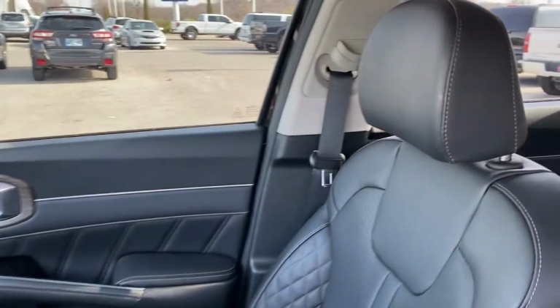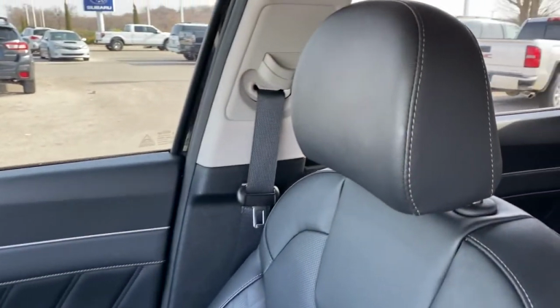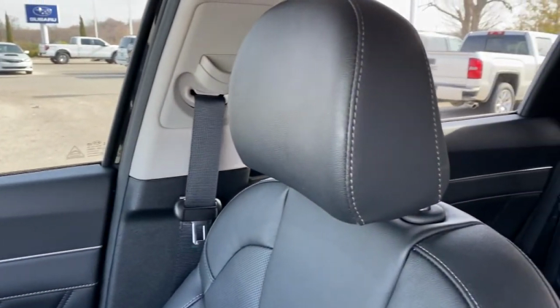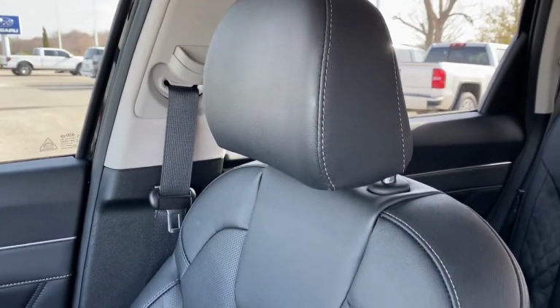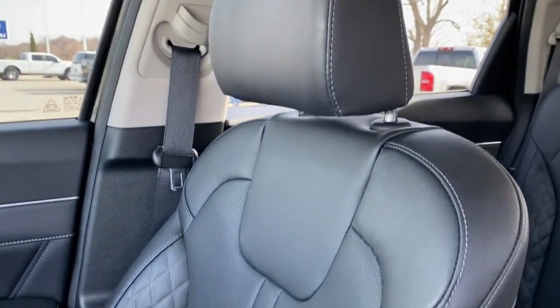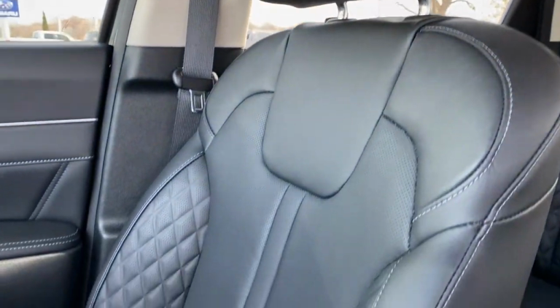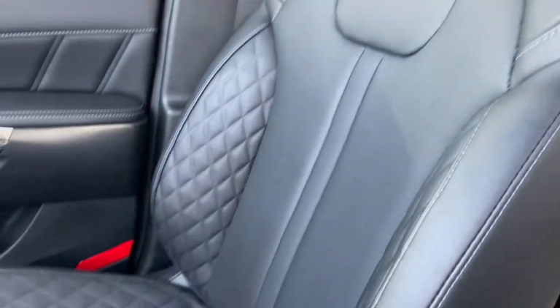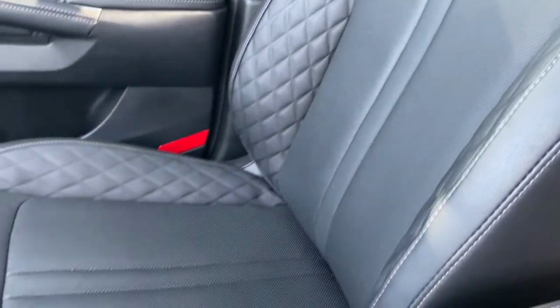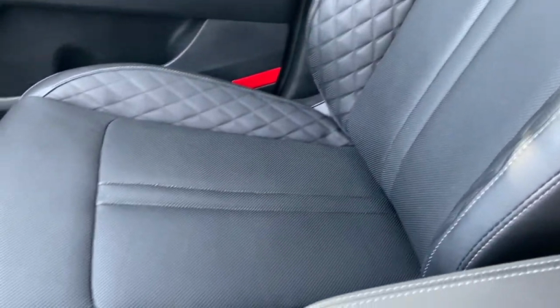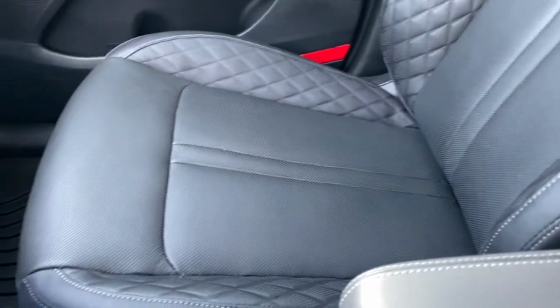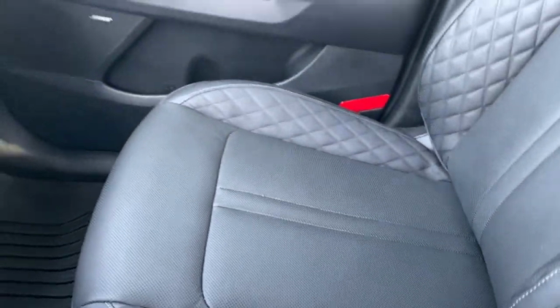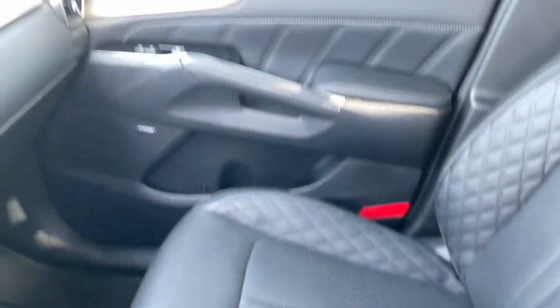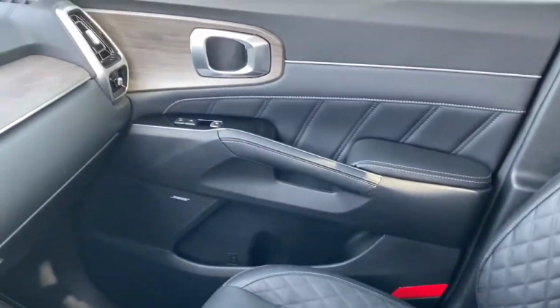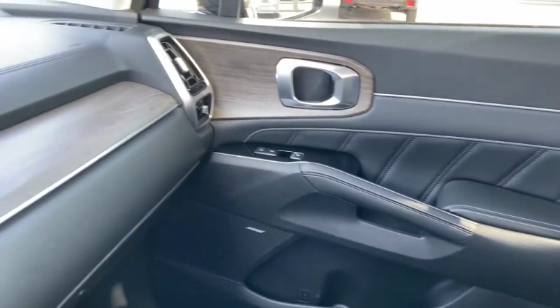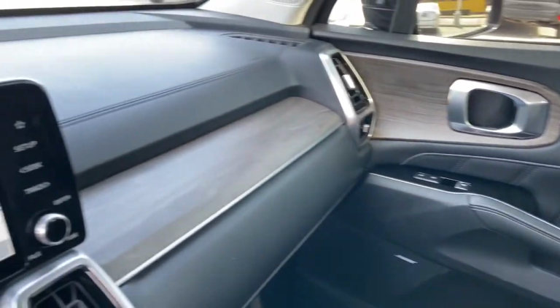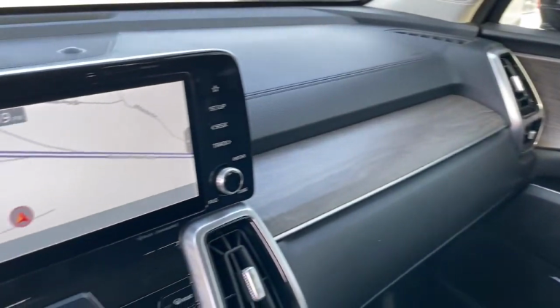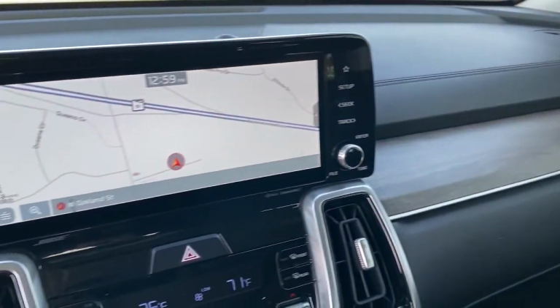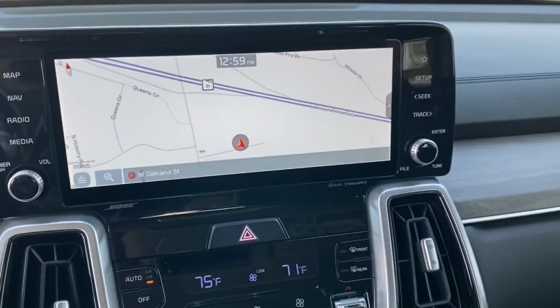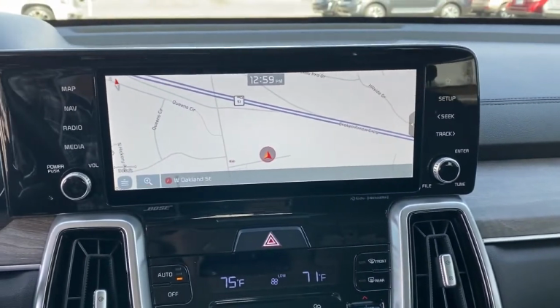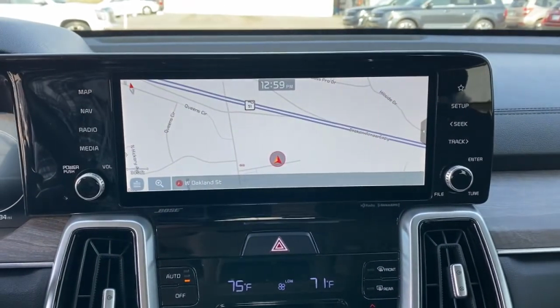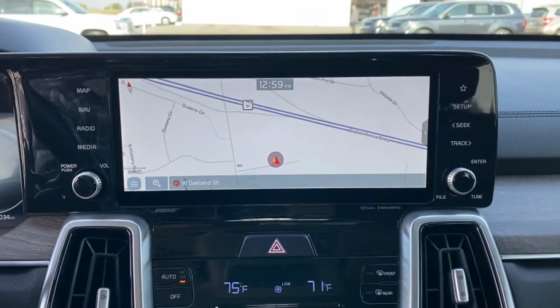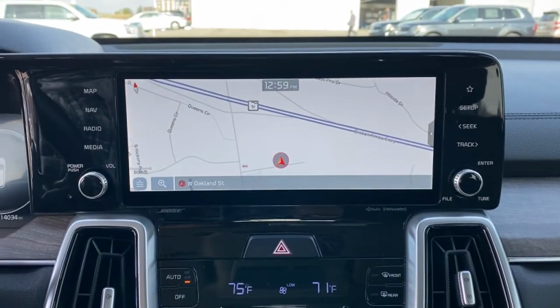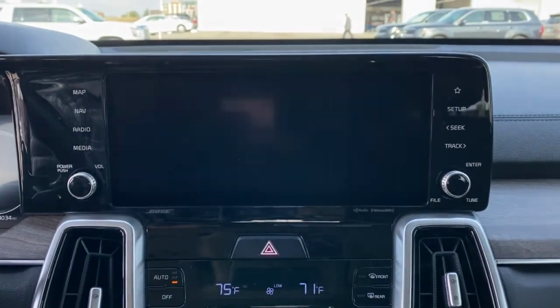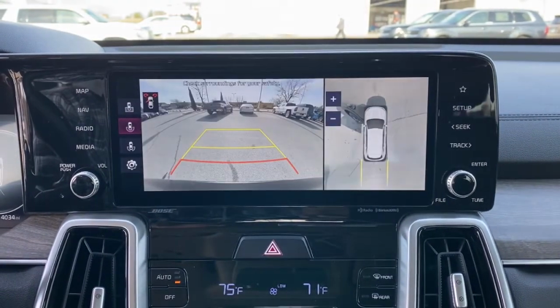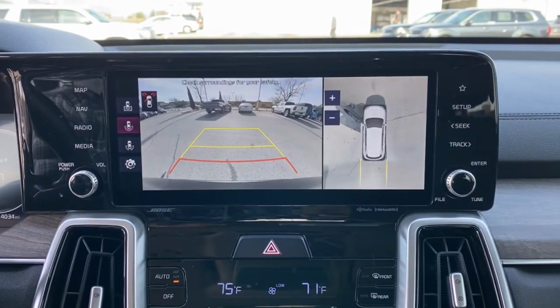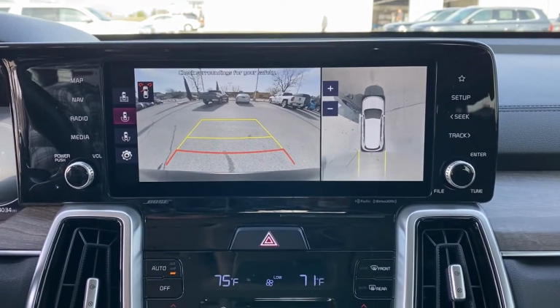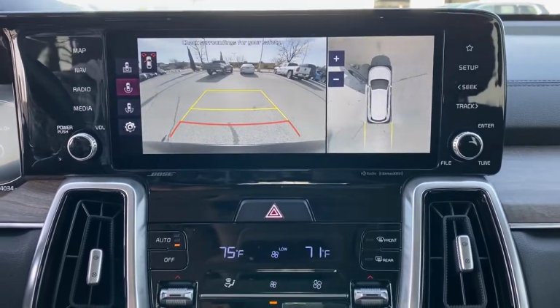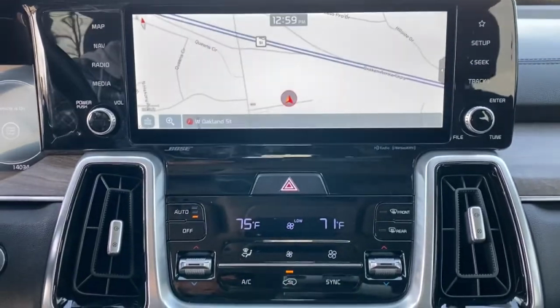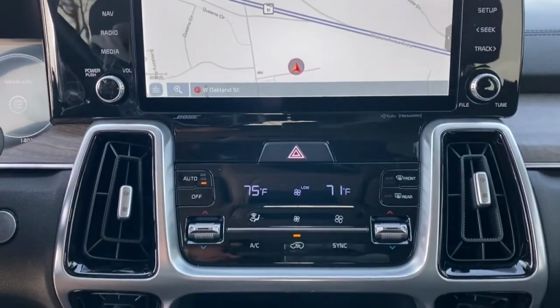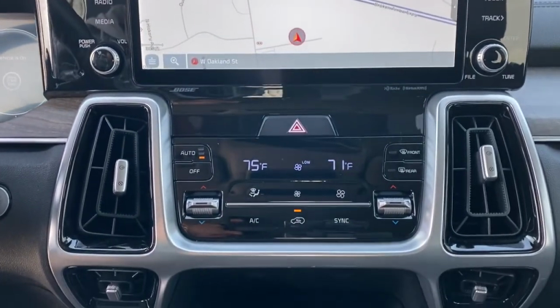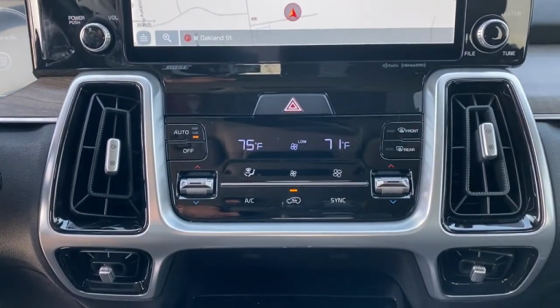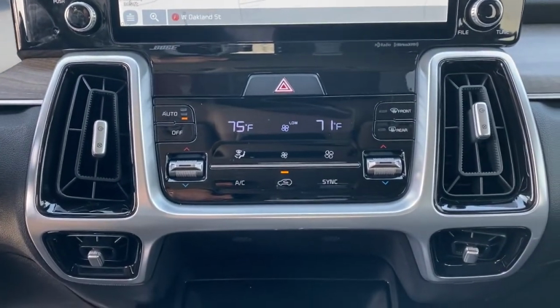Check out this 2021 Kia Sorento. With less than 15,000 miles on the odometer, this vehicle stands out from the rest. Answer the call to adventure in this sleek Sorento.